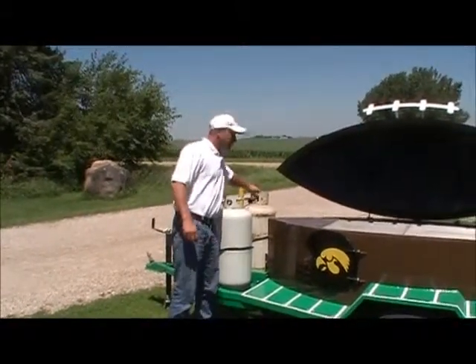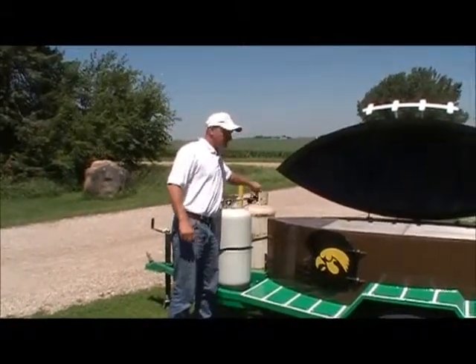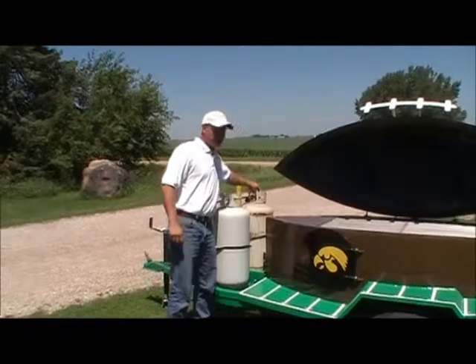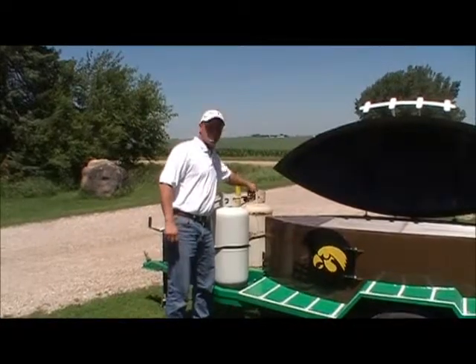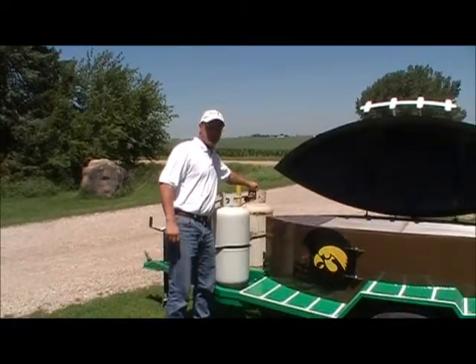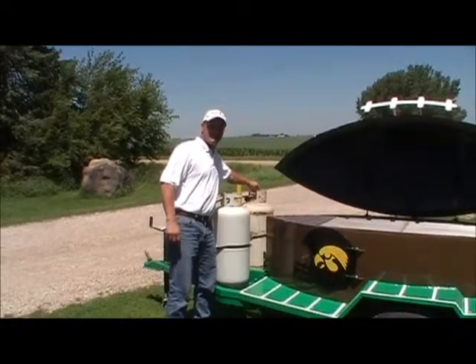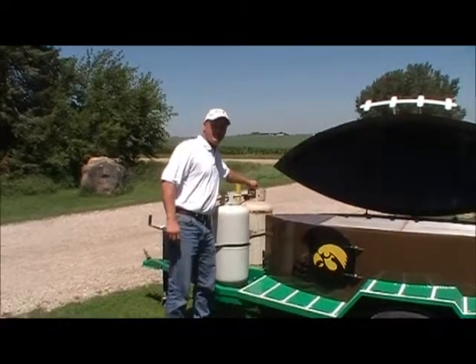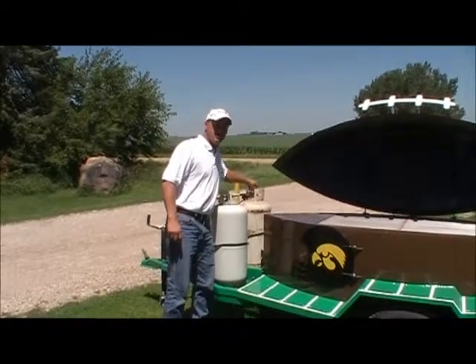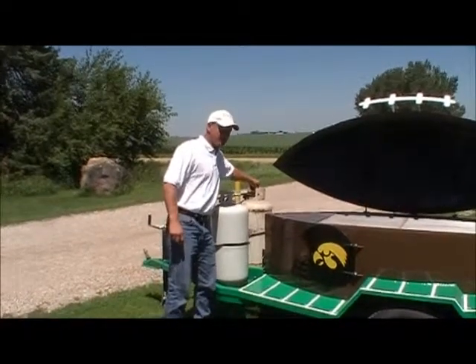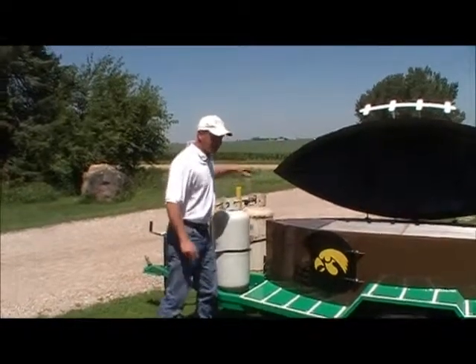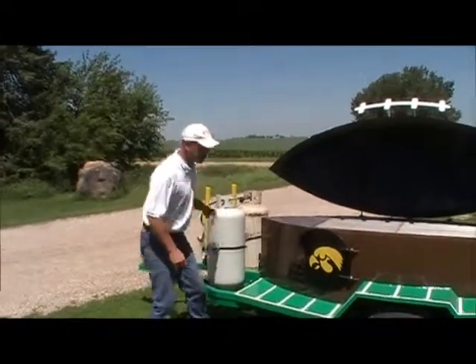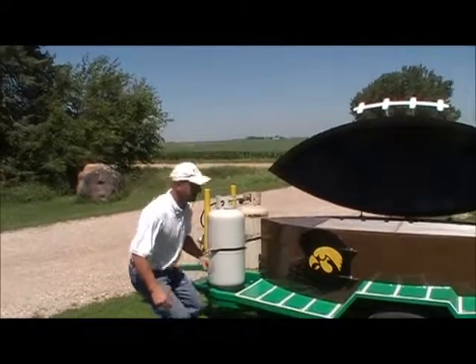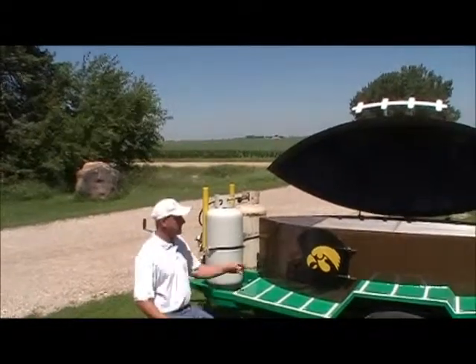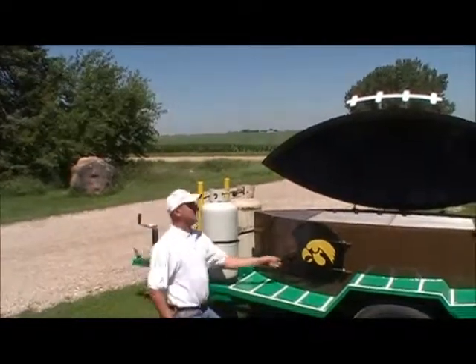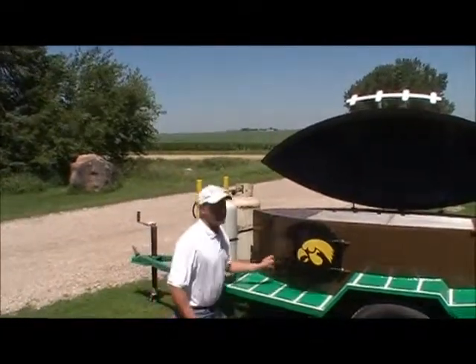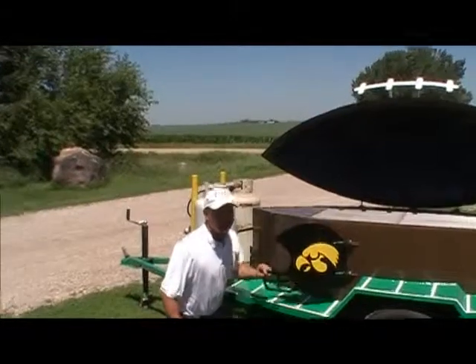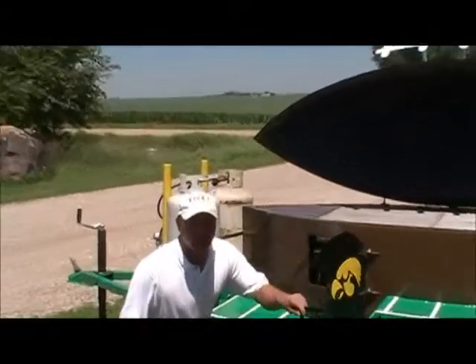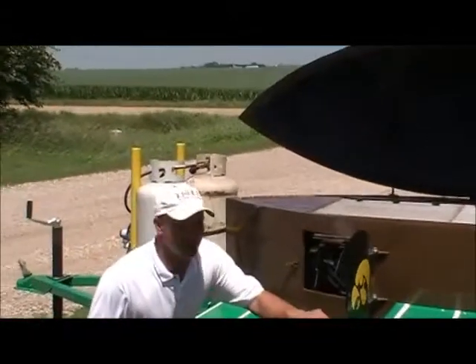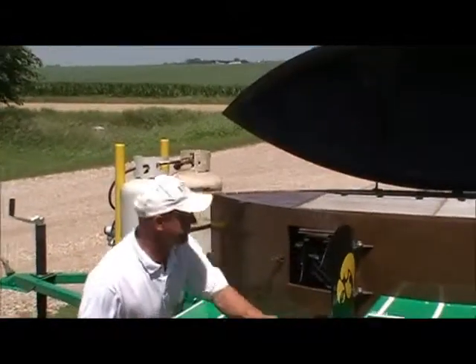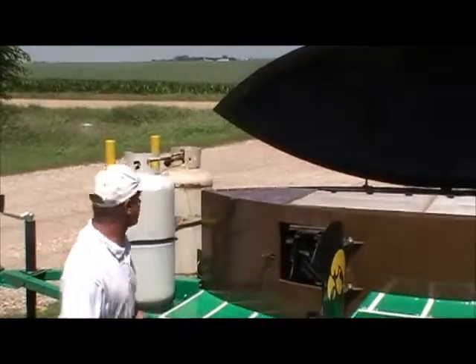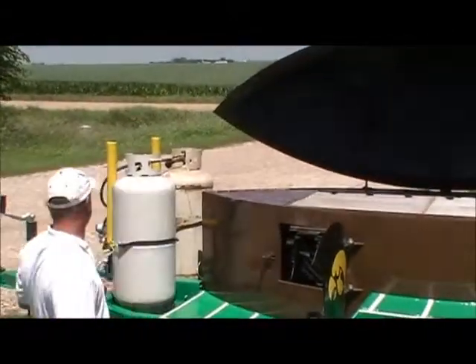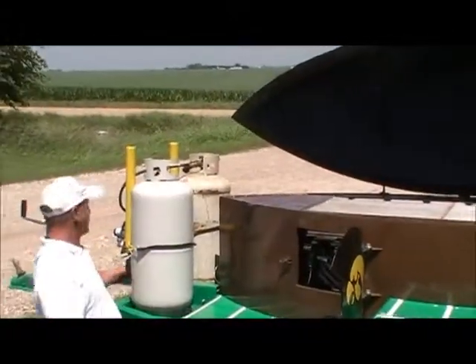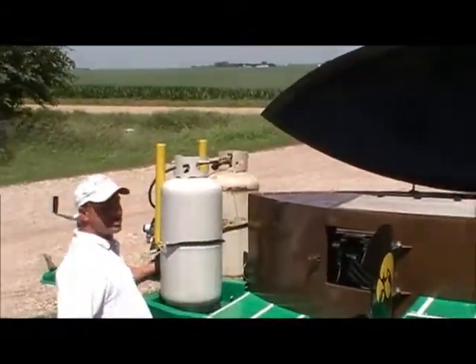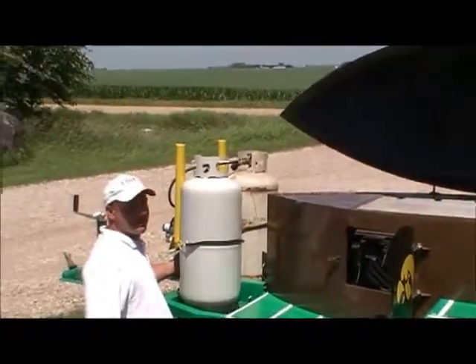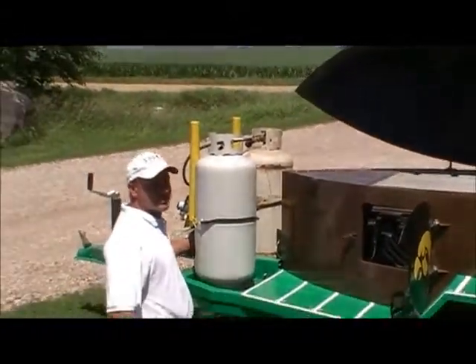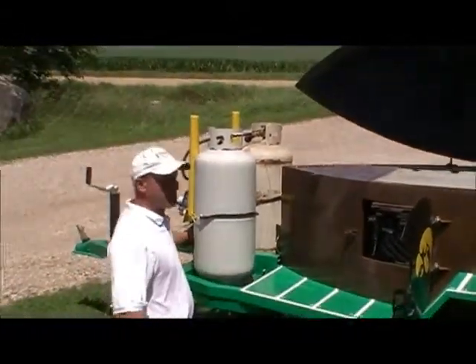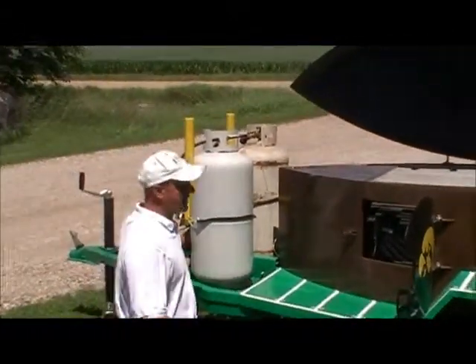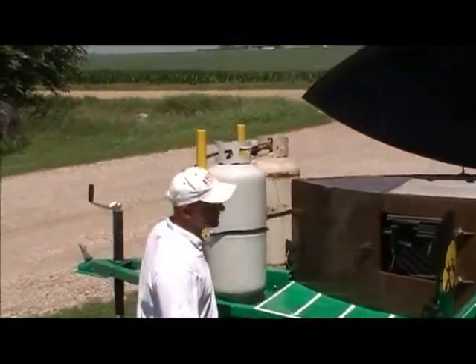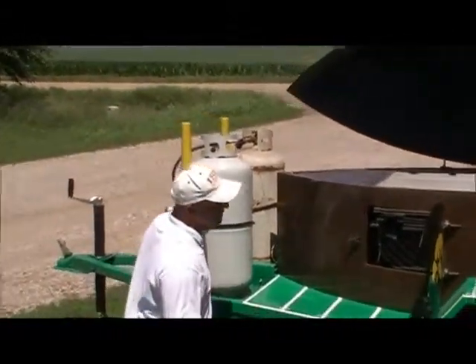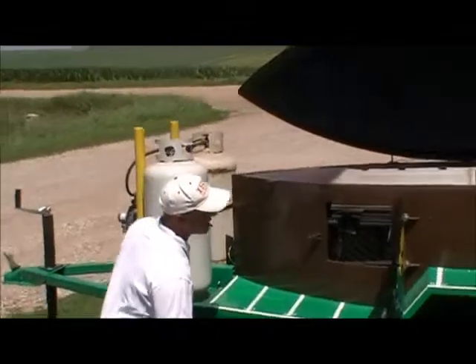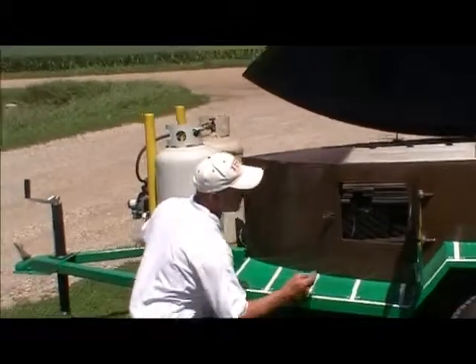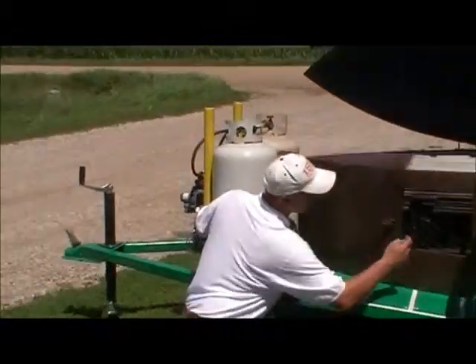We're going to turn our propane tanks on to show you how to start this. Instead of lighting charcoal and all those things, we're going to use the cheap, efficient propane gas. We're going to light the pilot light.